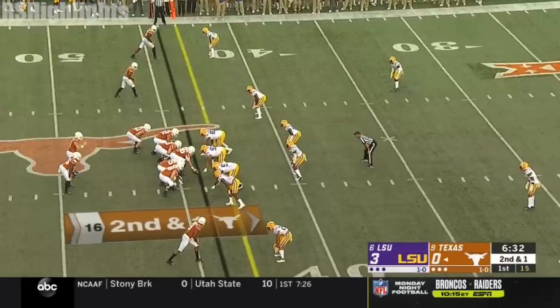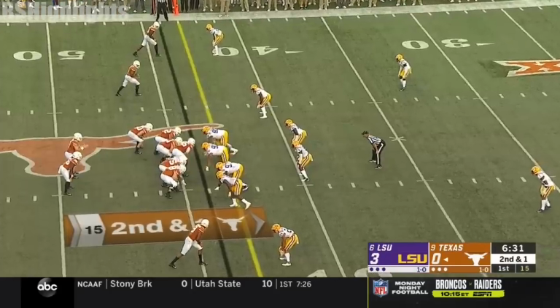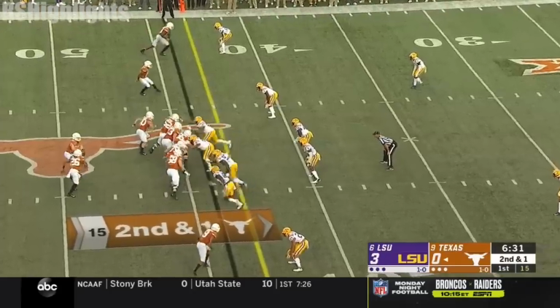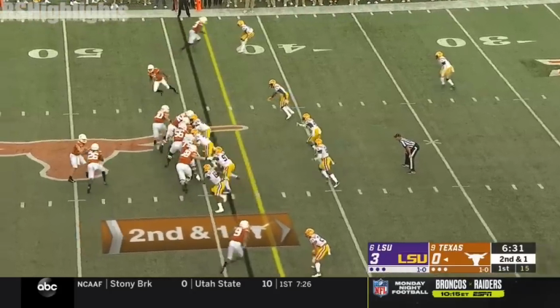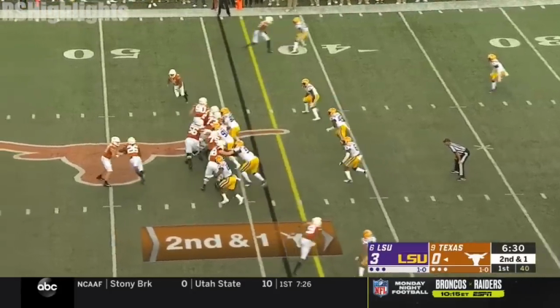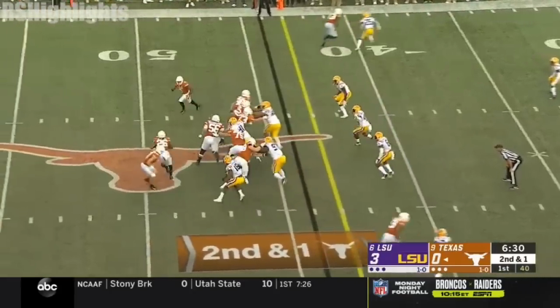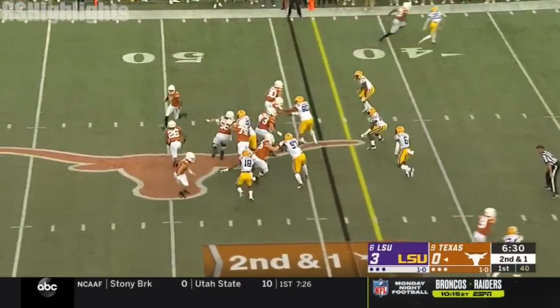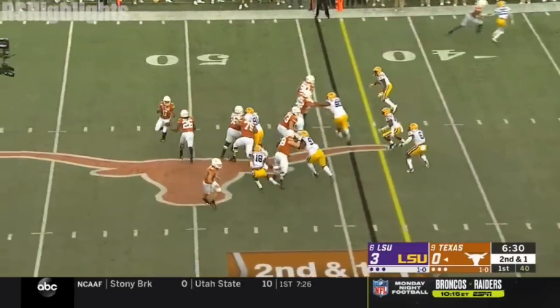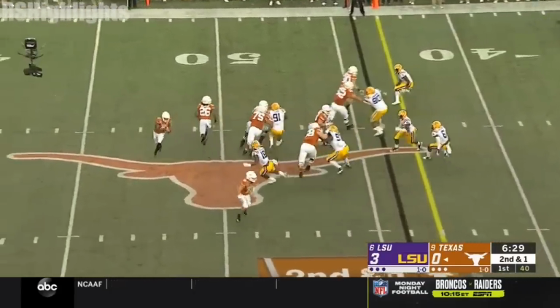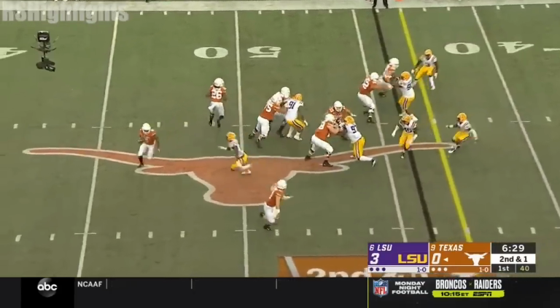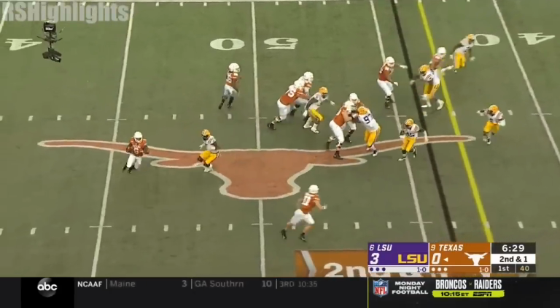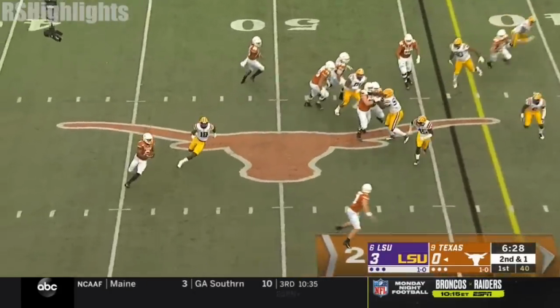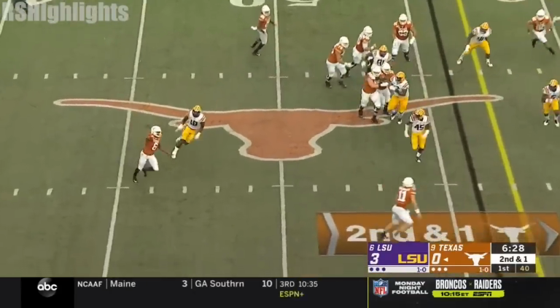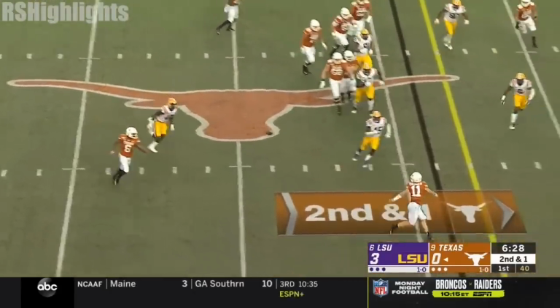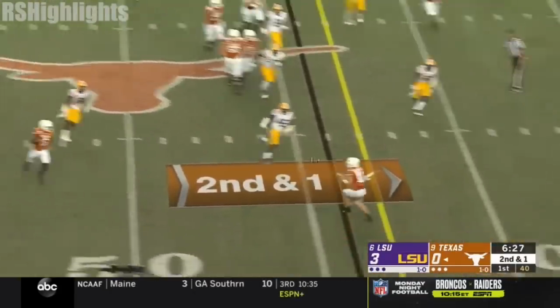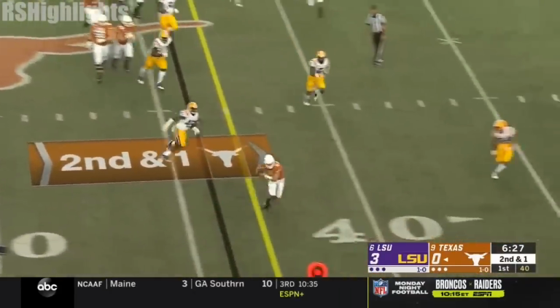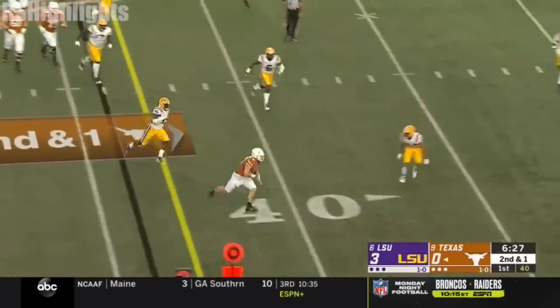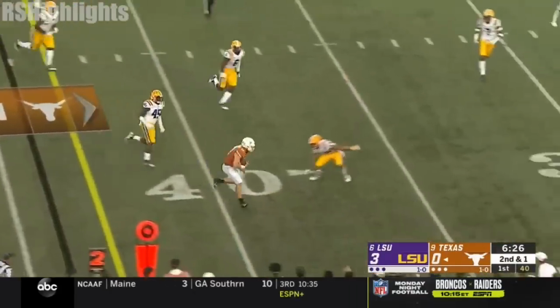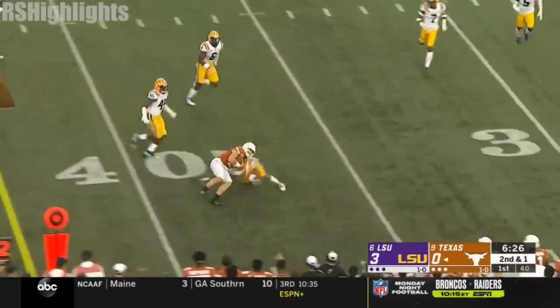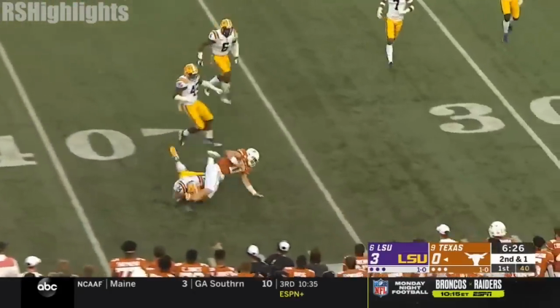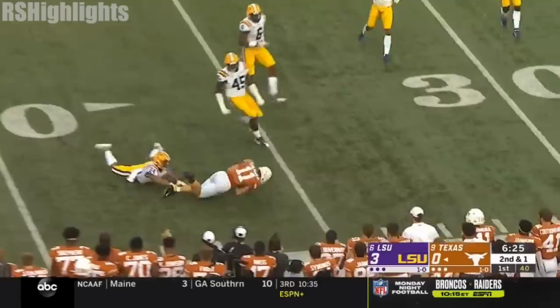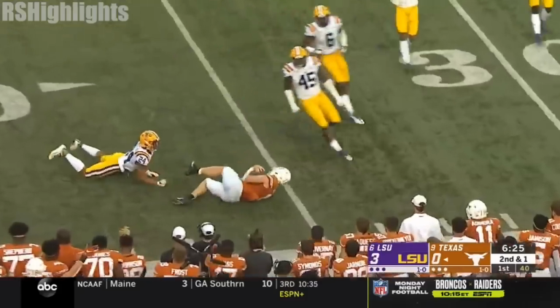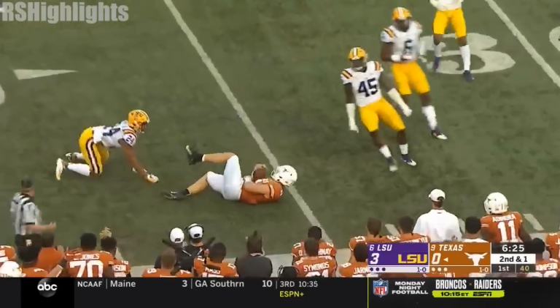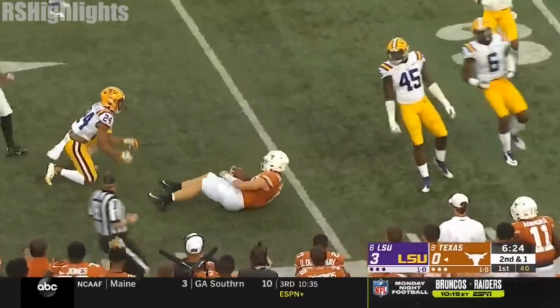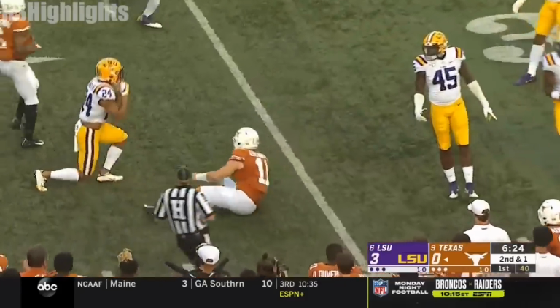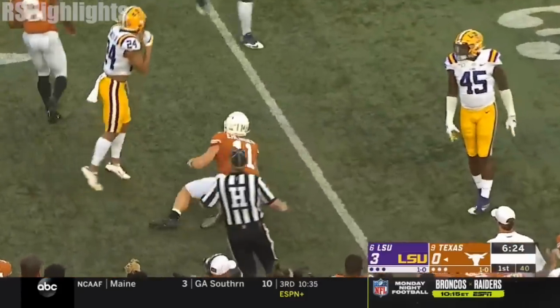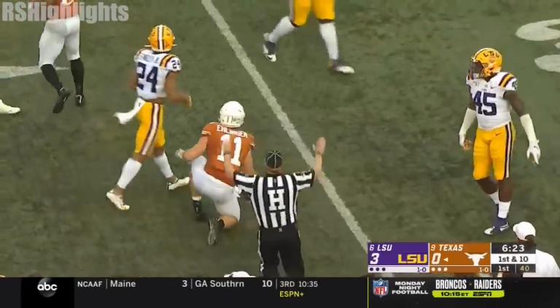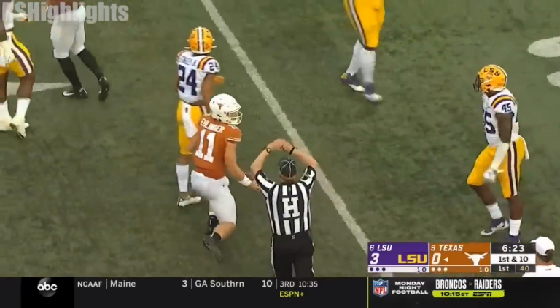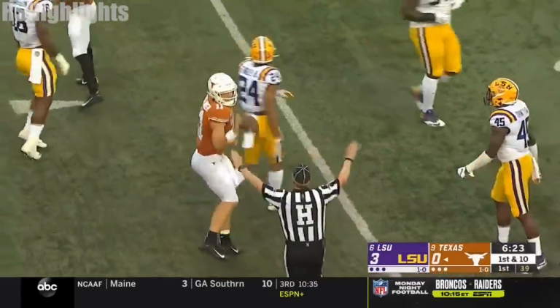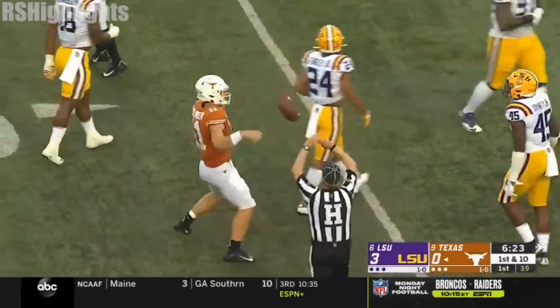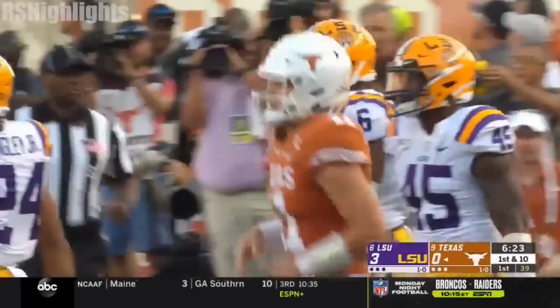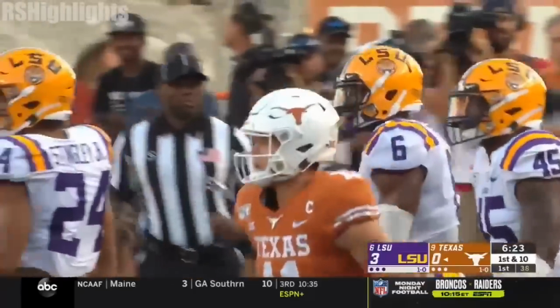LSU re-taping Fulton's right ankle, and they reach into the bag of tricks. Now Ellinger is going to be a receiver. And Sam Ellinger catches the pass and has a Texas first down.